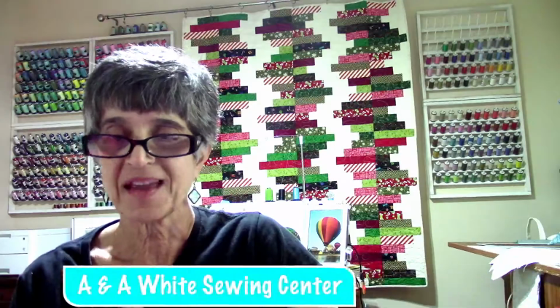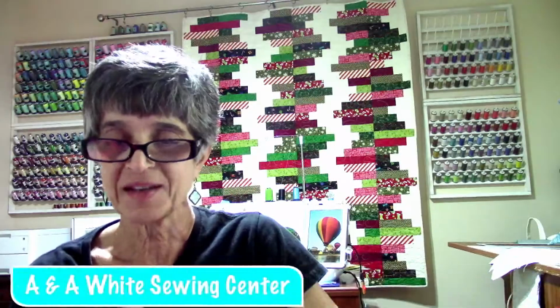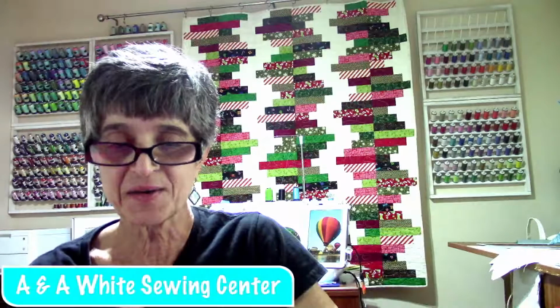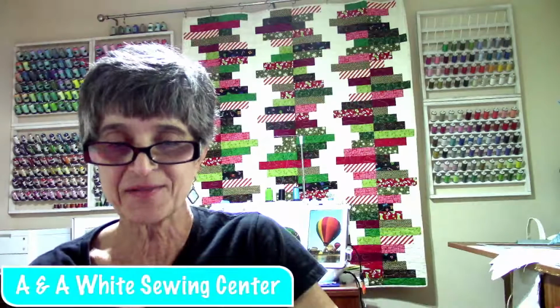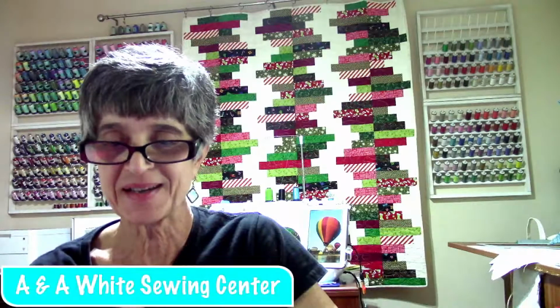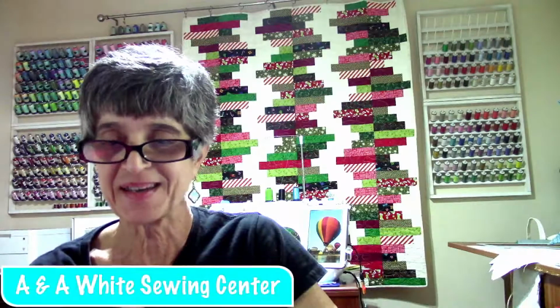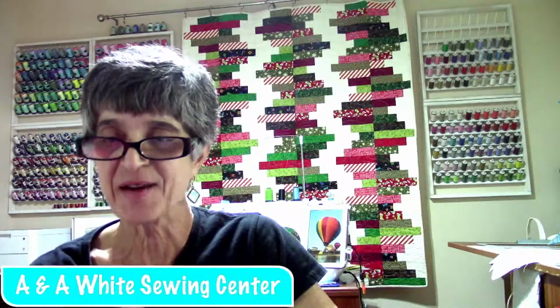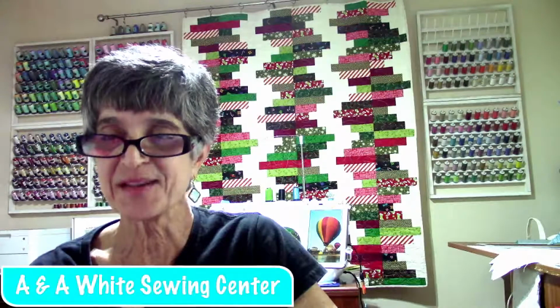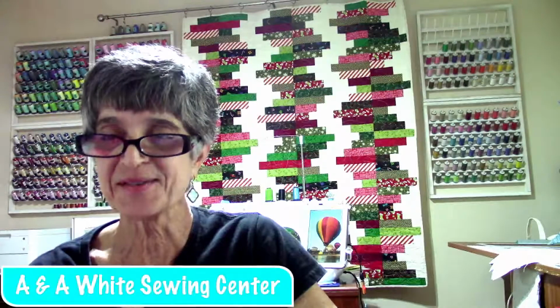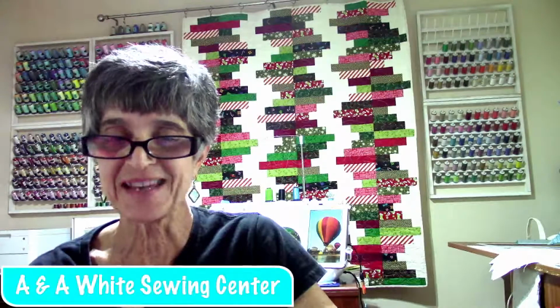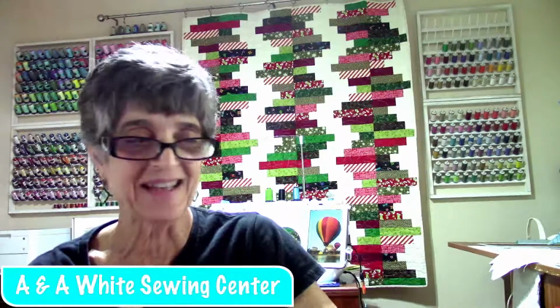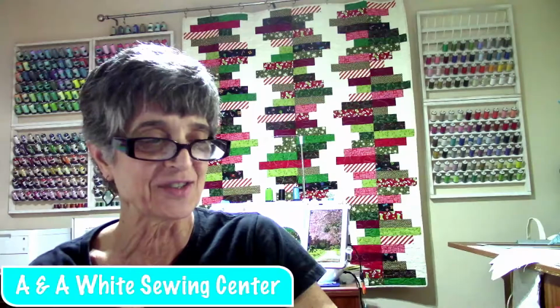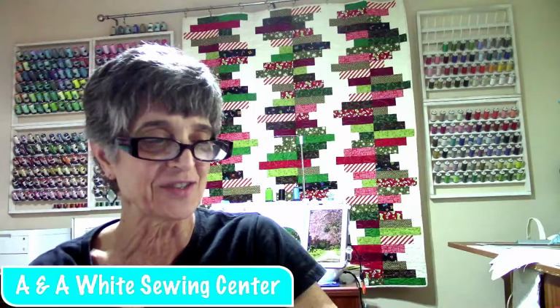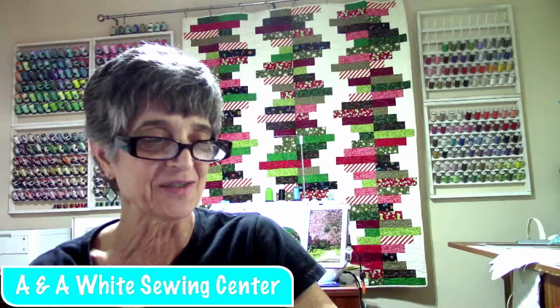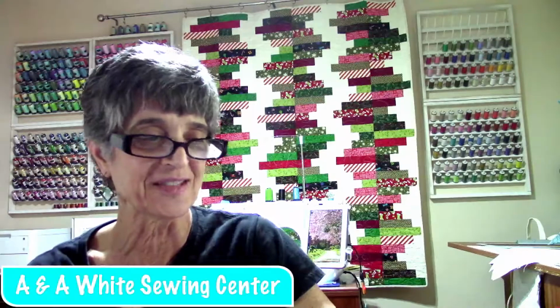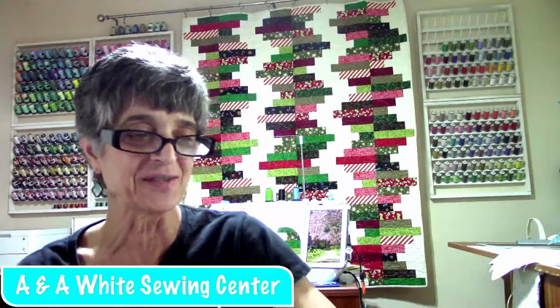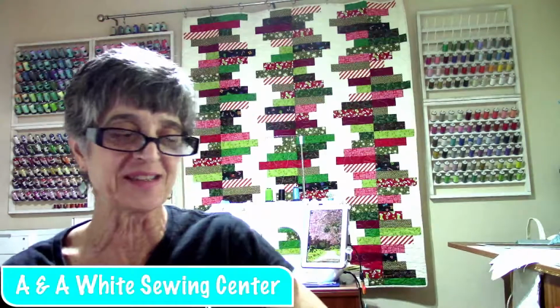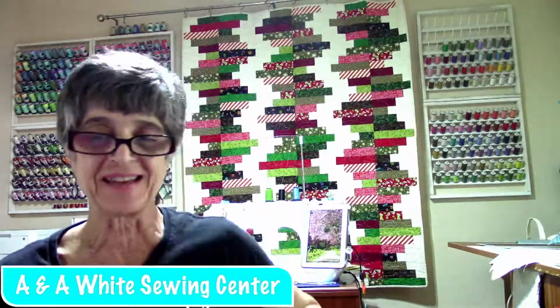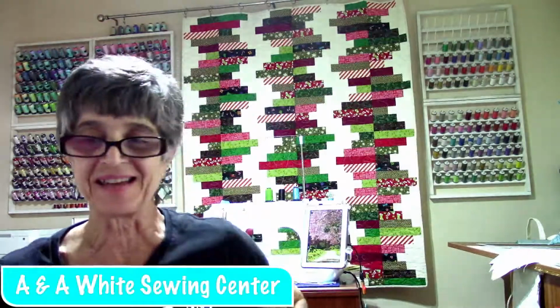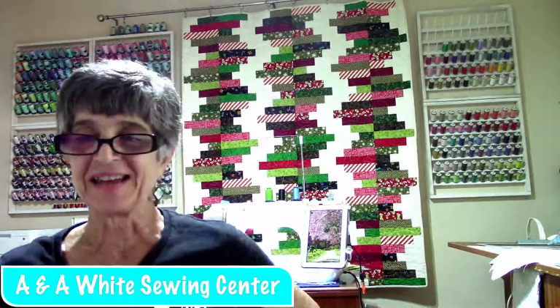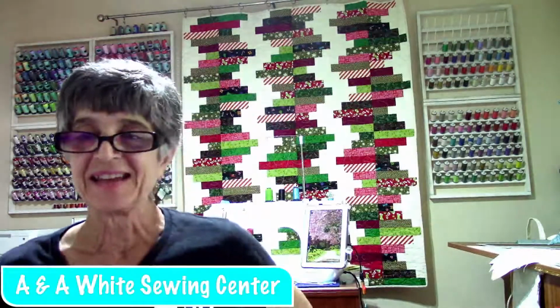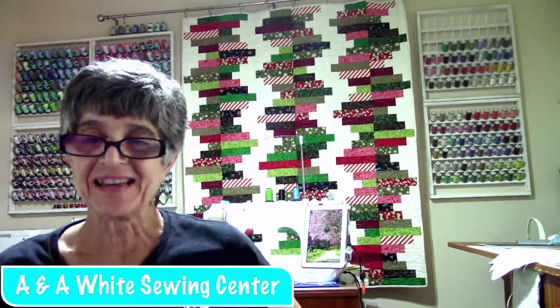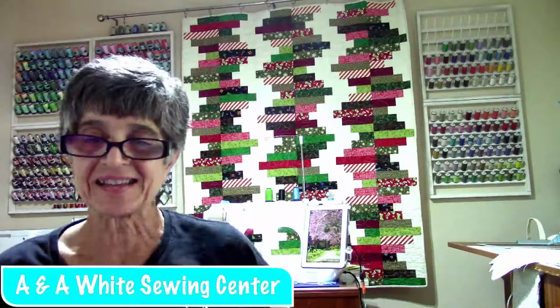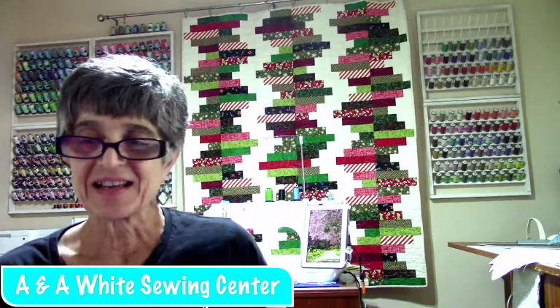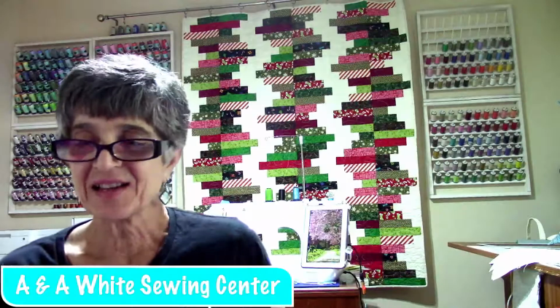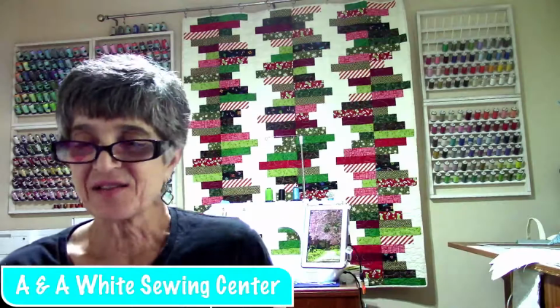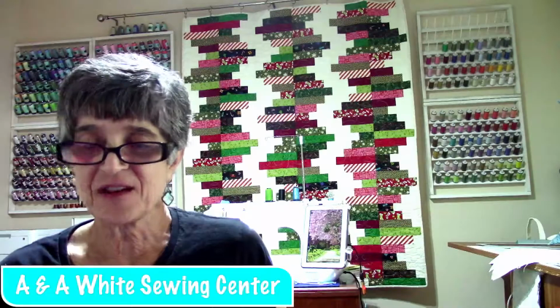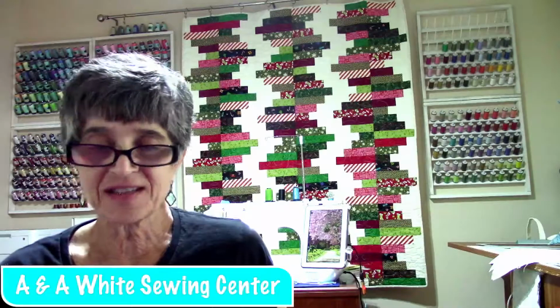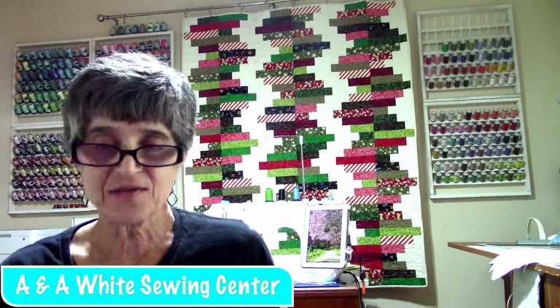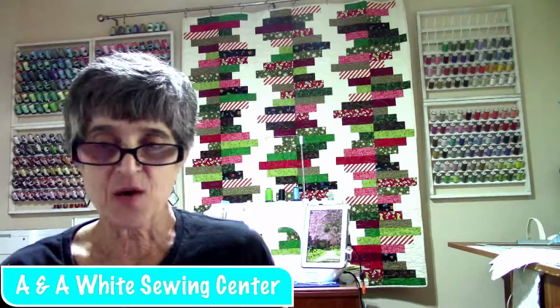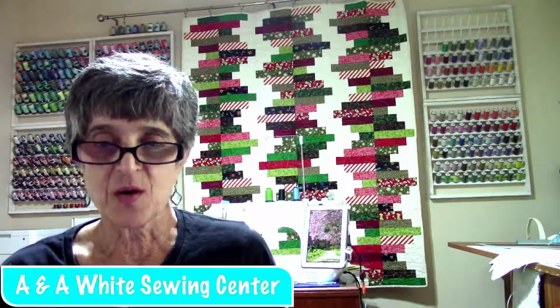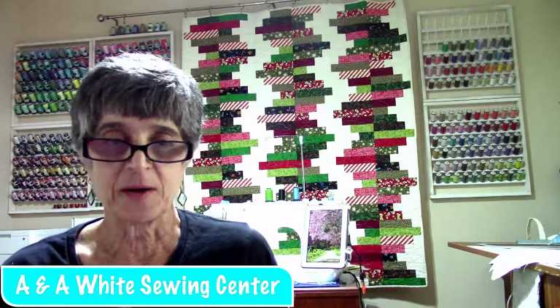Hello, everybody. How are we doing today? It's Tuesday. Yes, lots of fun stuff going on.